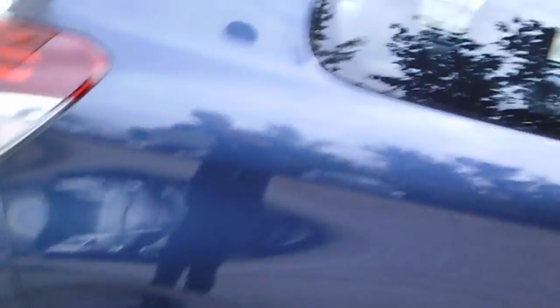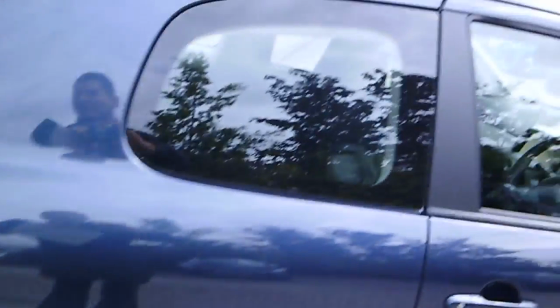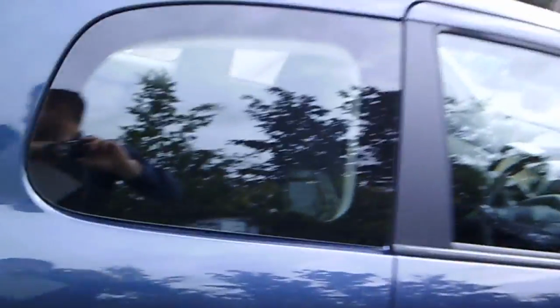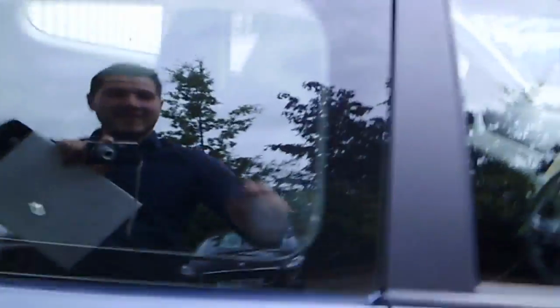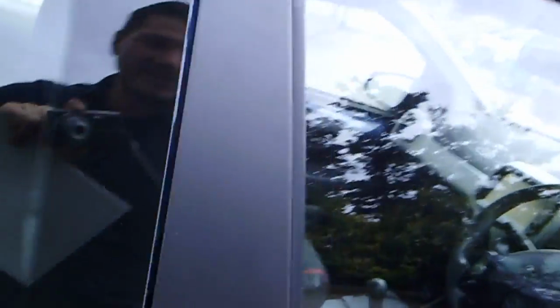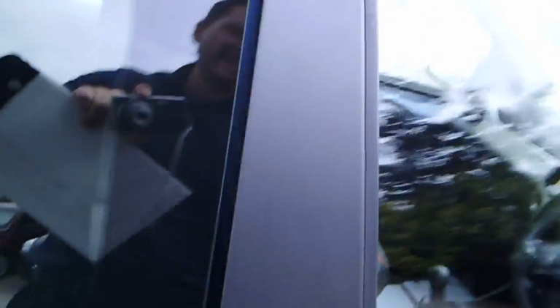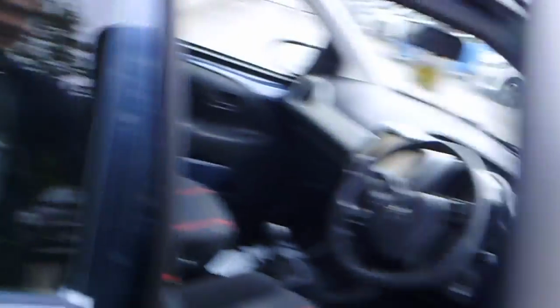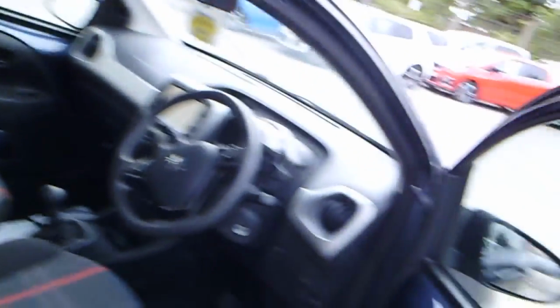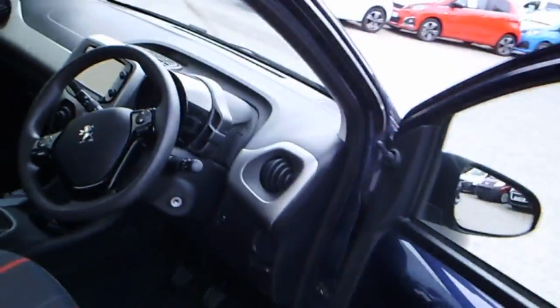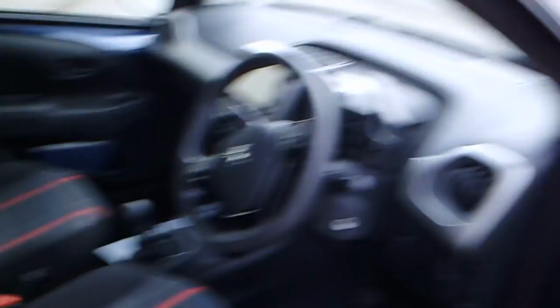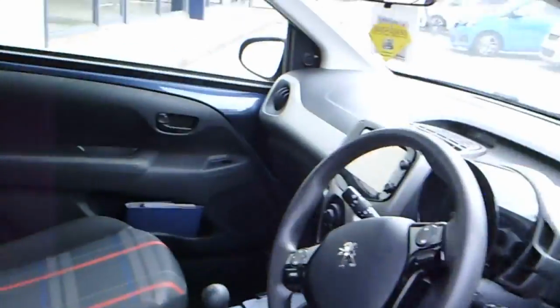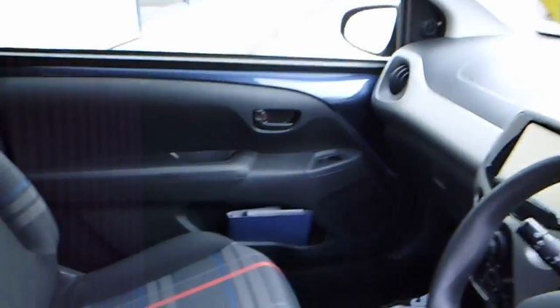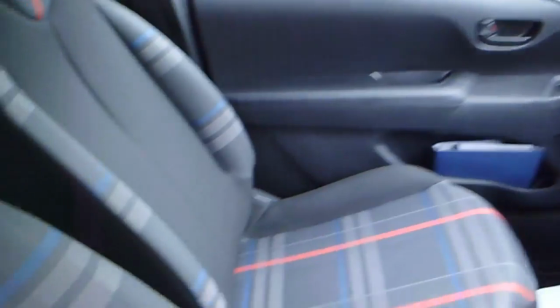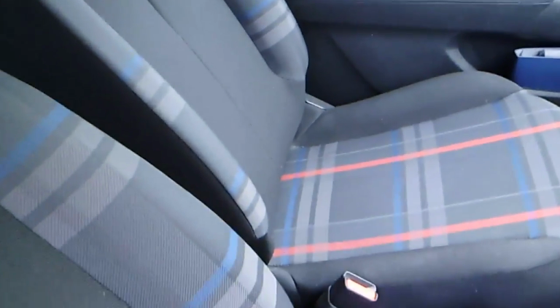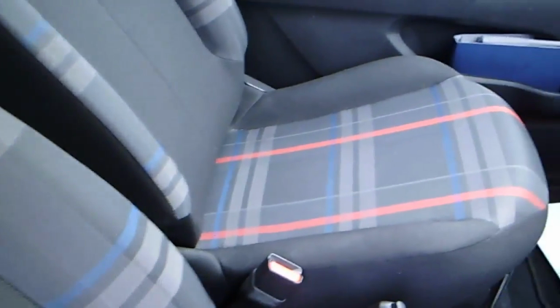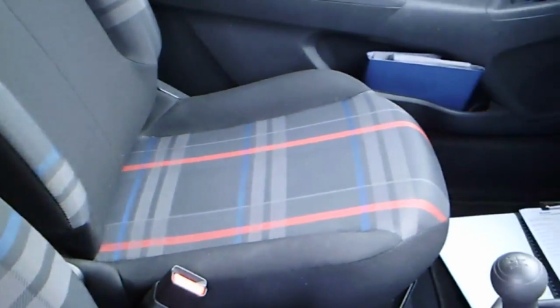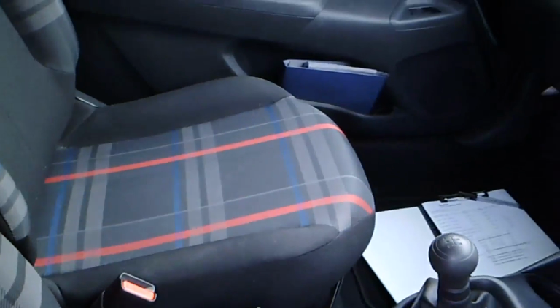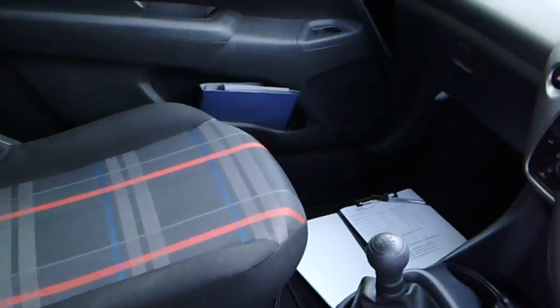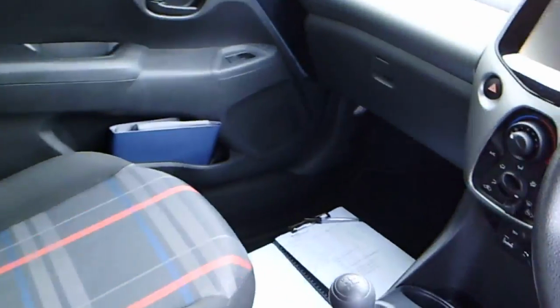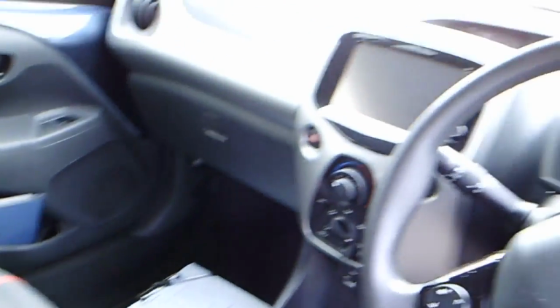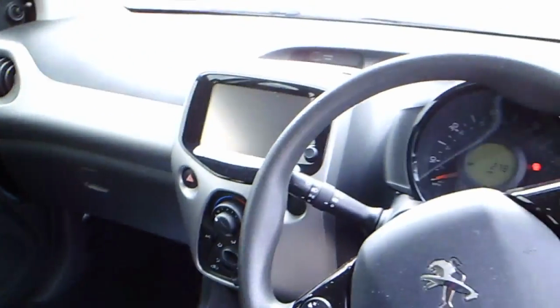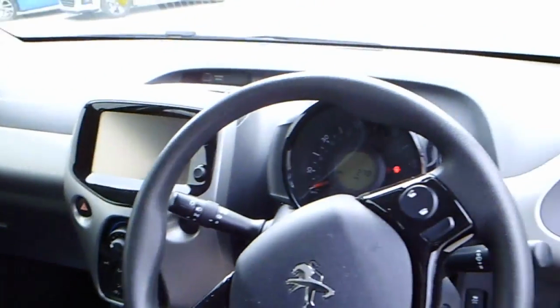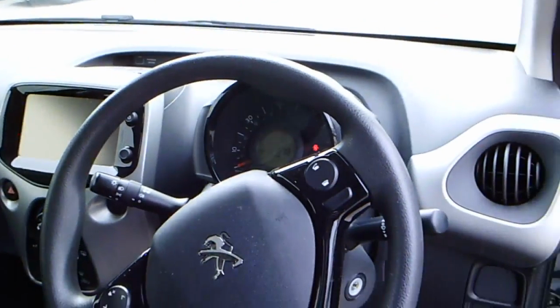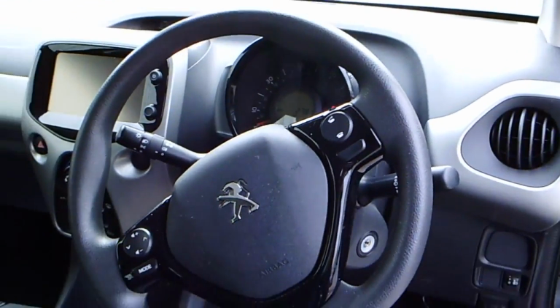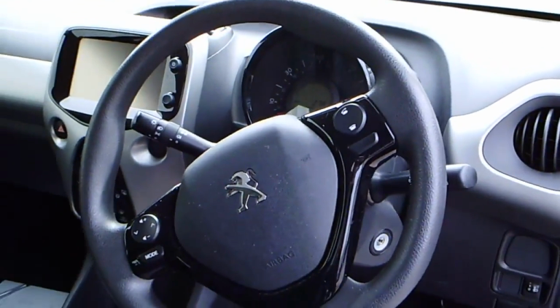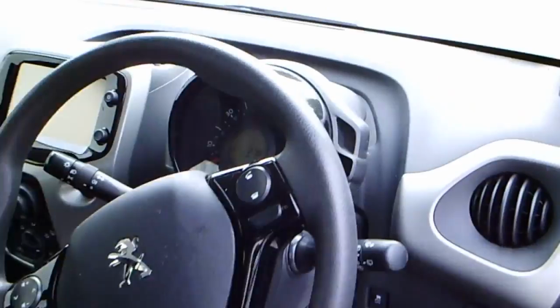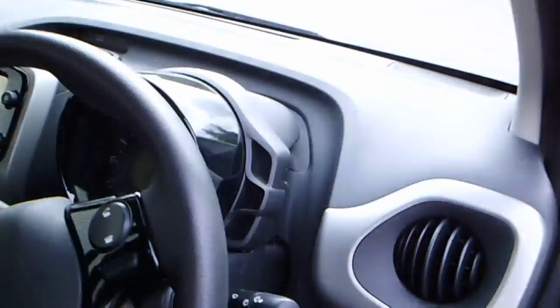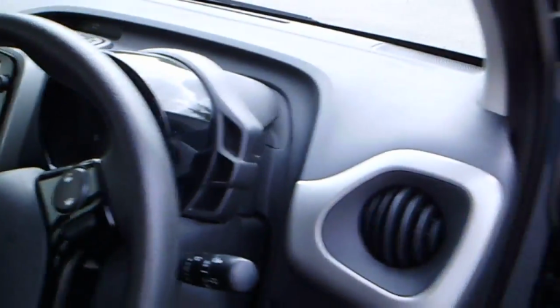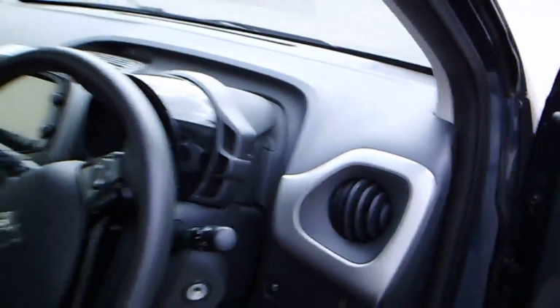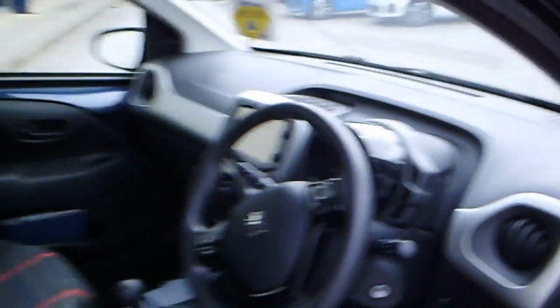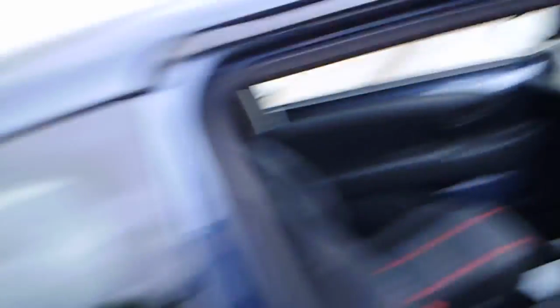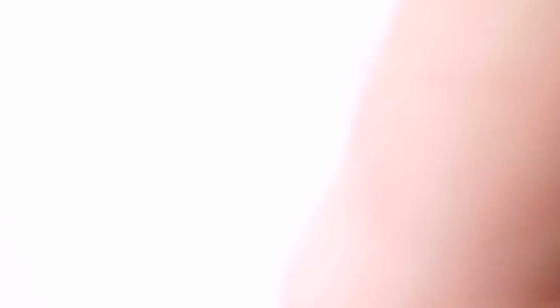Take a quick look inside: nice interior, nice stitching, touch screen, air con, very nice dashboard. It's a beautiful car to drive.